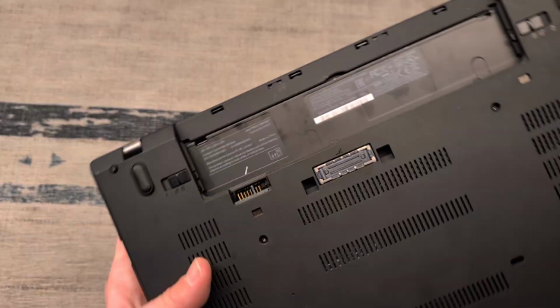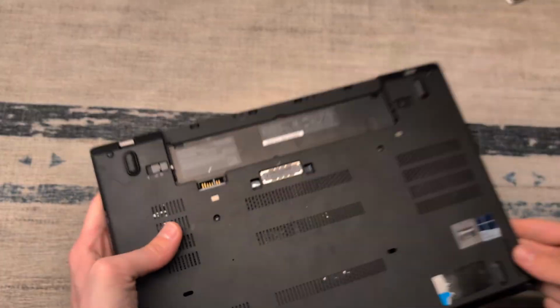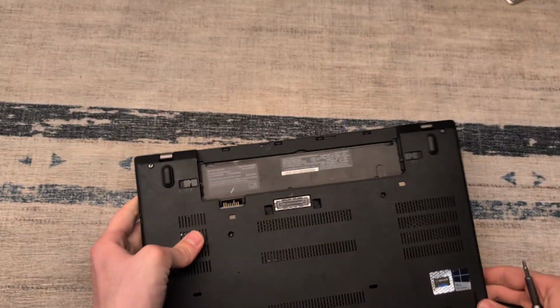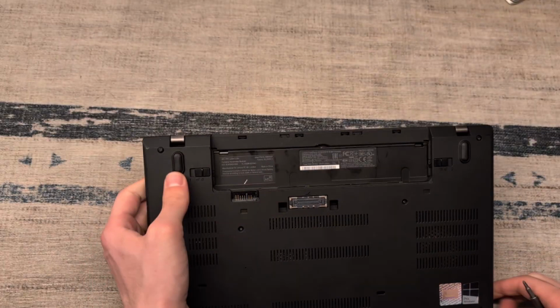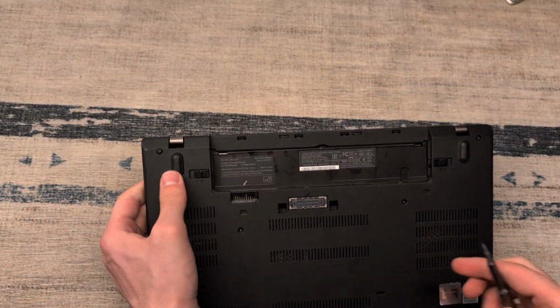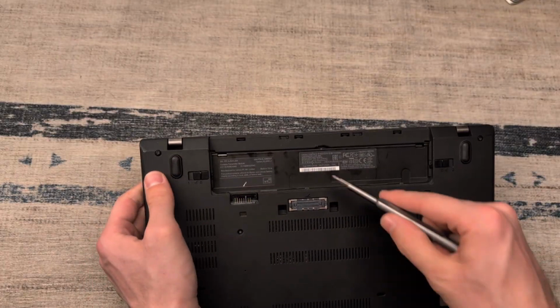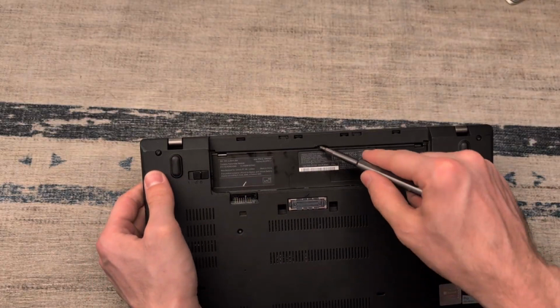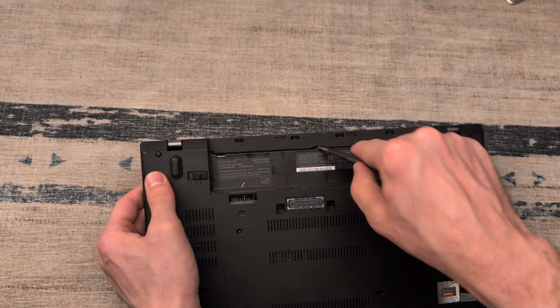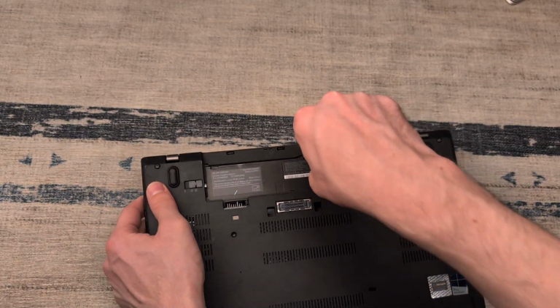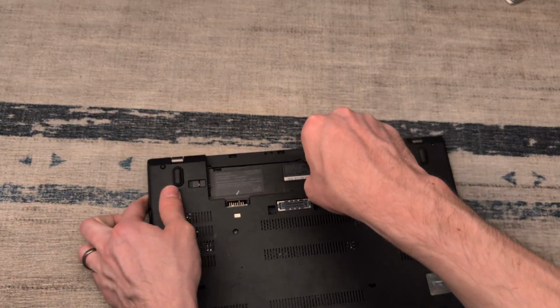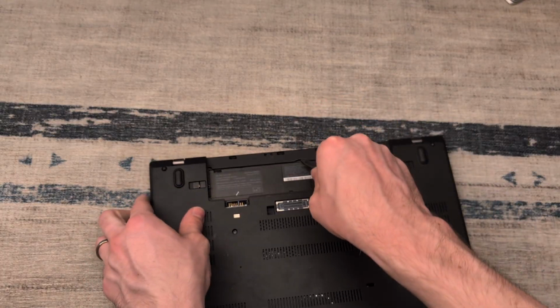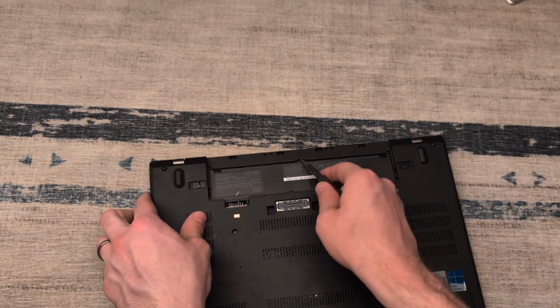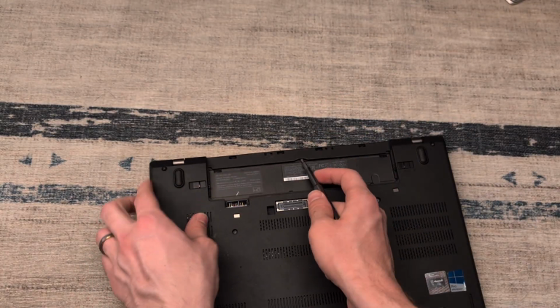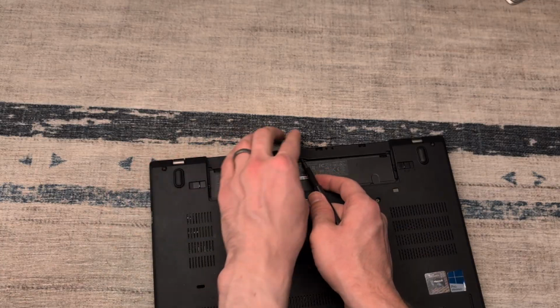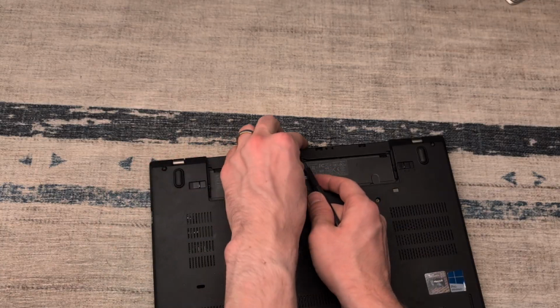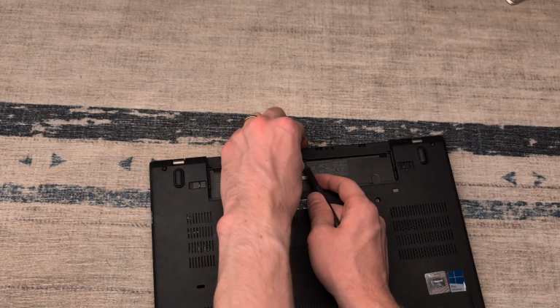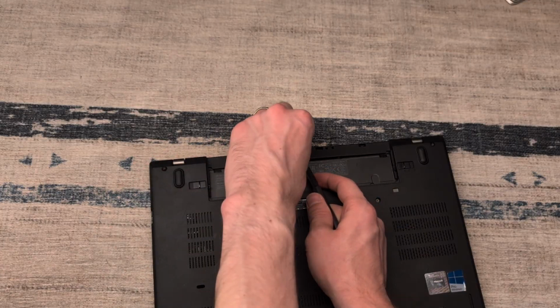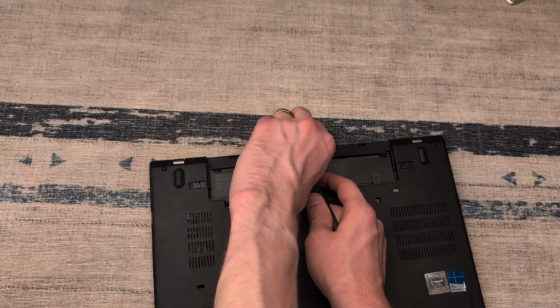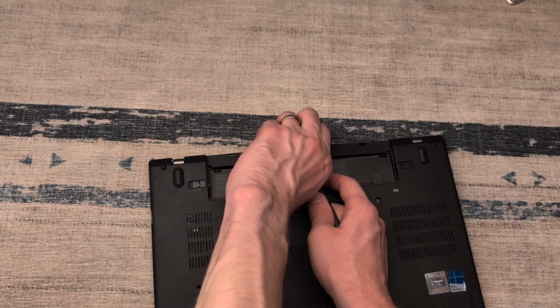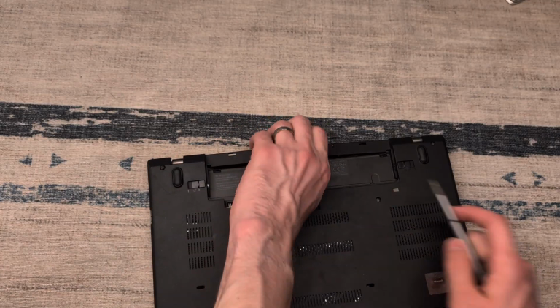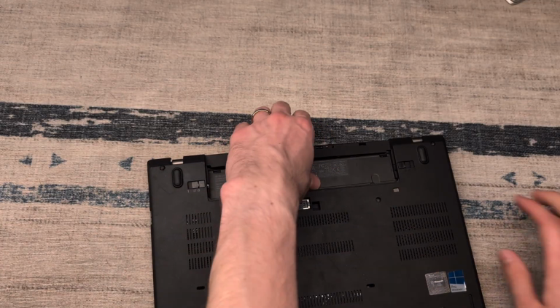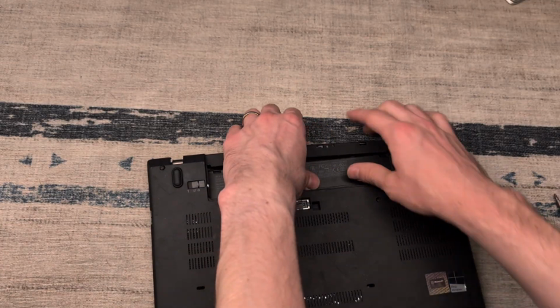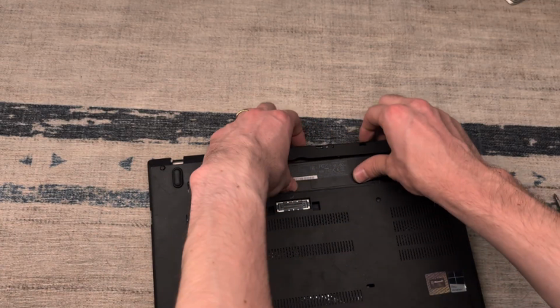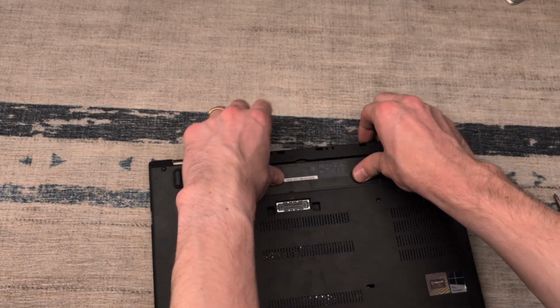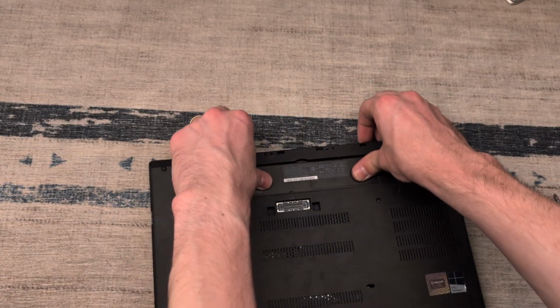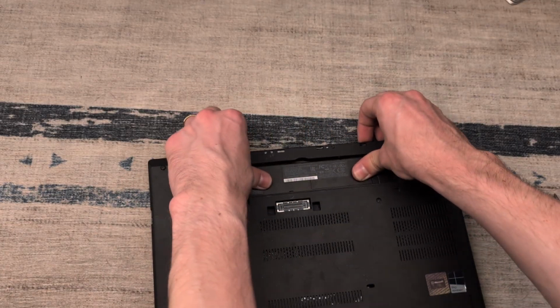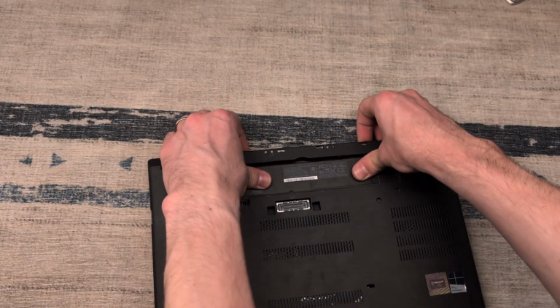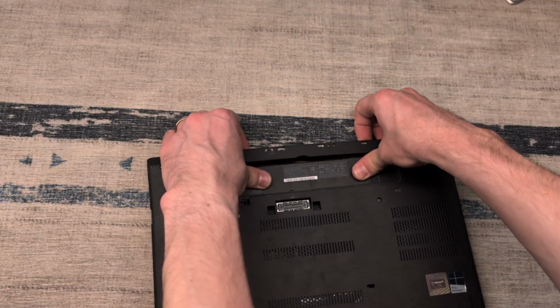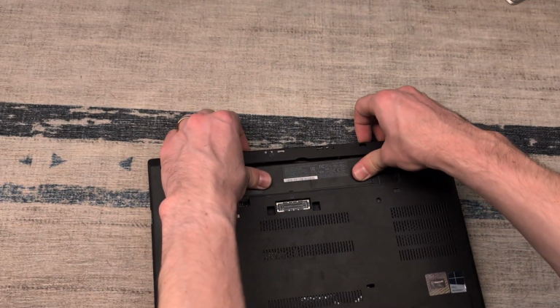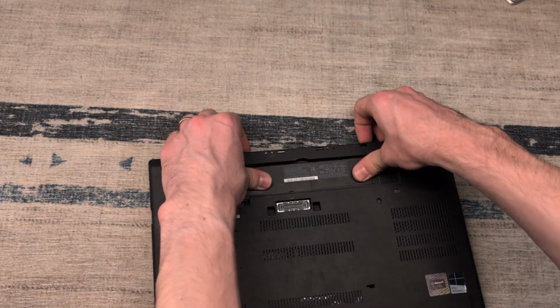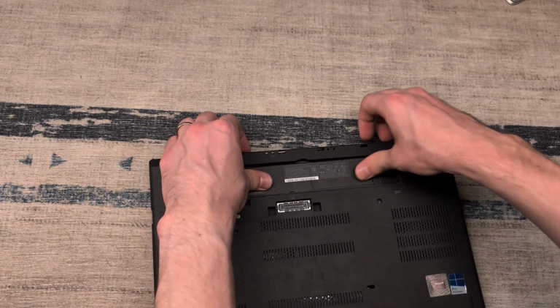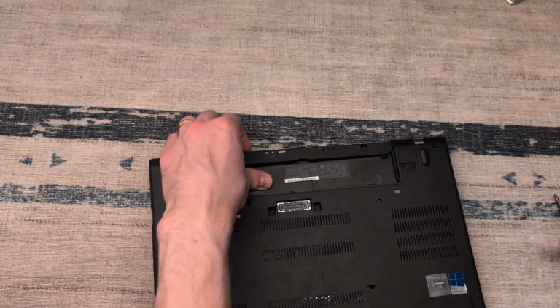Starting in the back, we're going to apply a little bit of pressure right here, pulling this tab up and lifting the entirety of the bracket out of place.